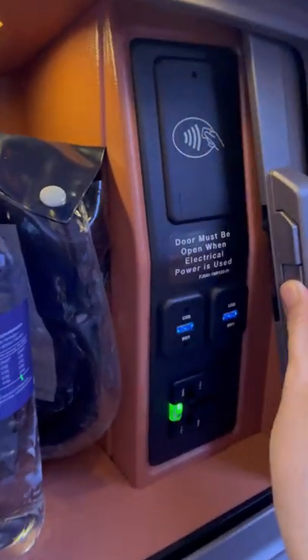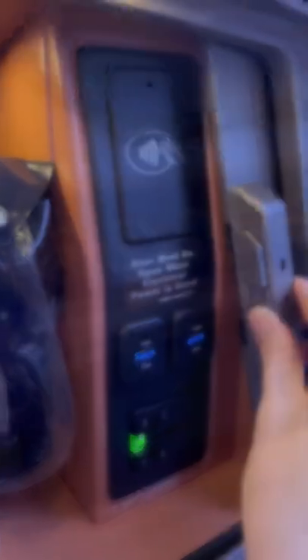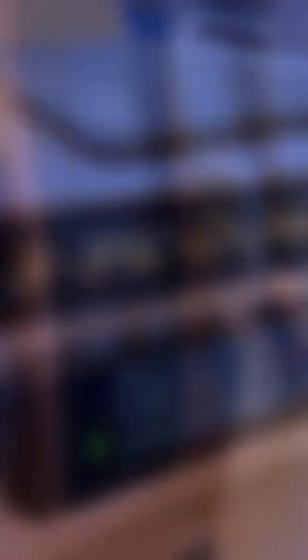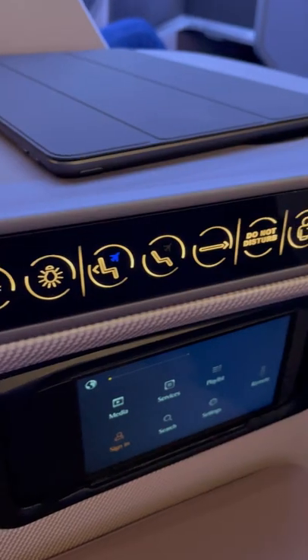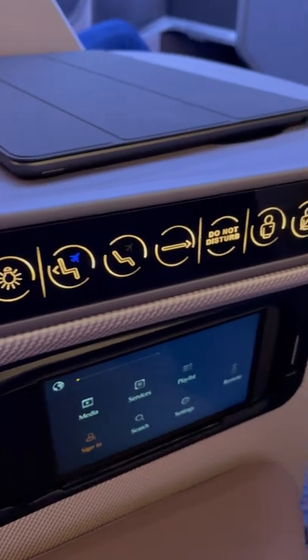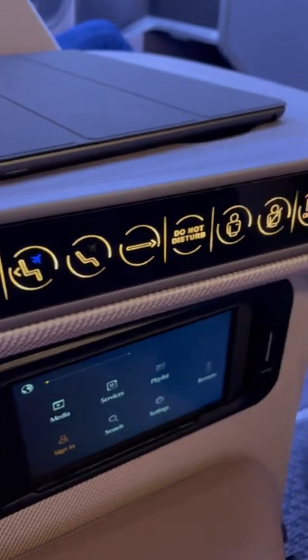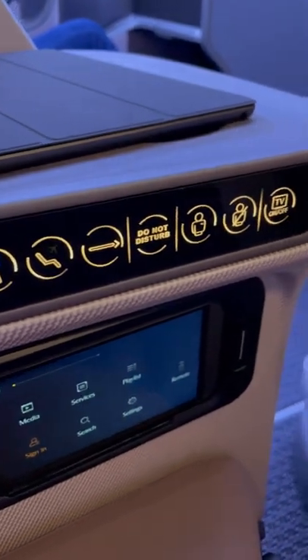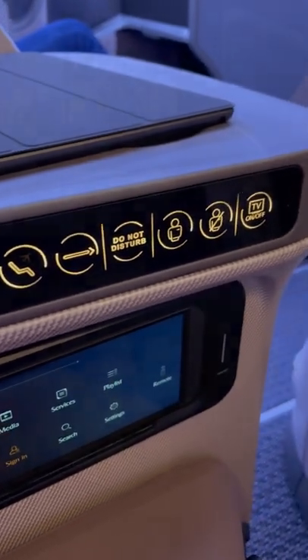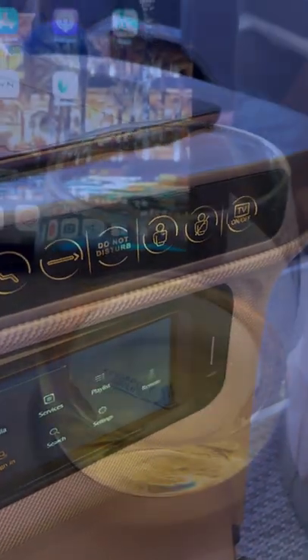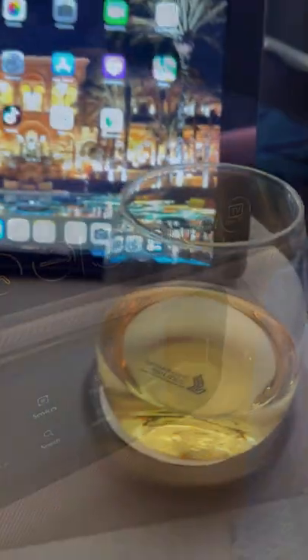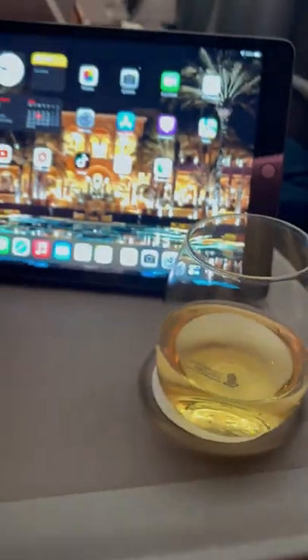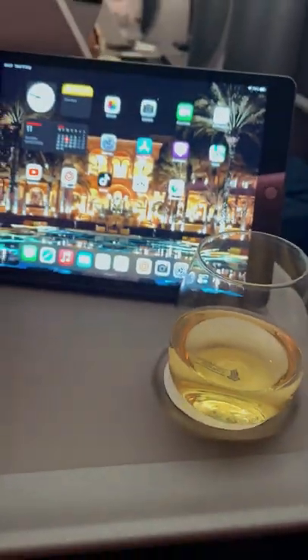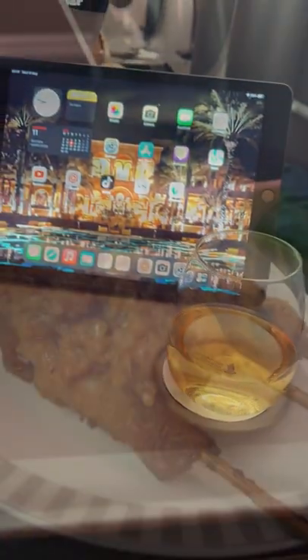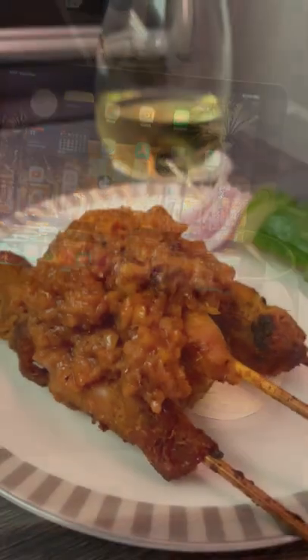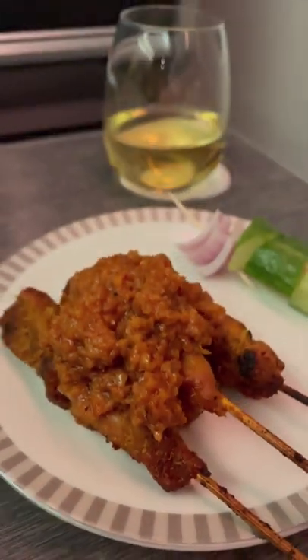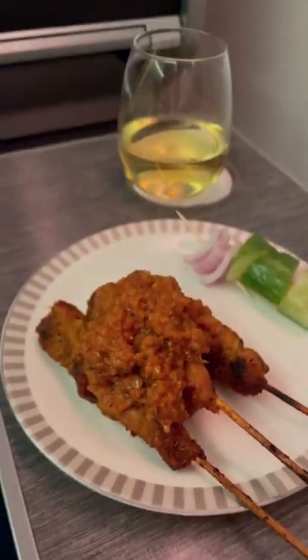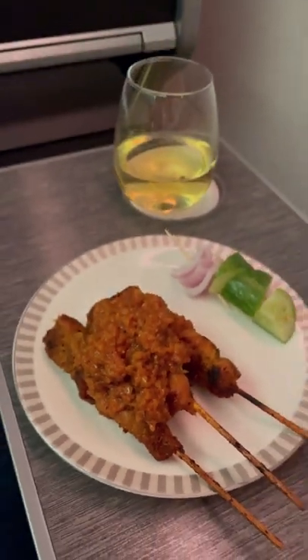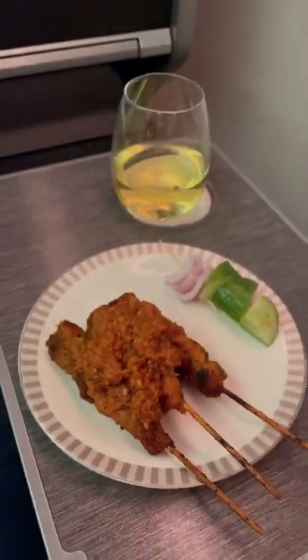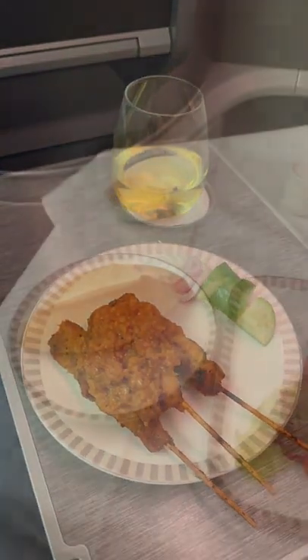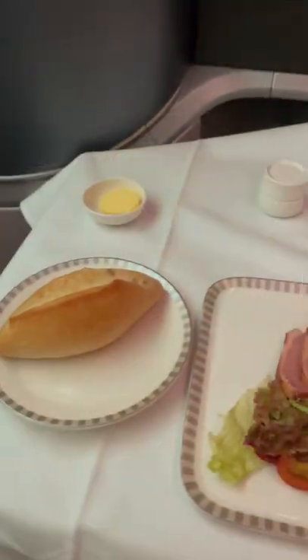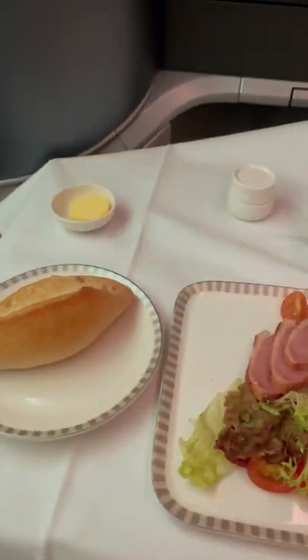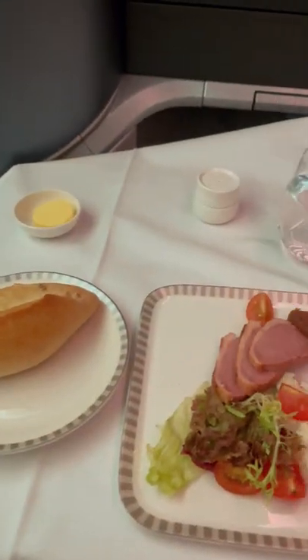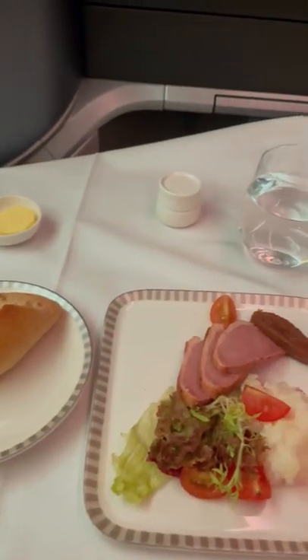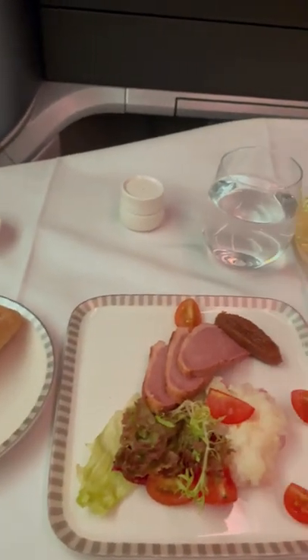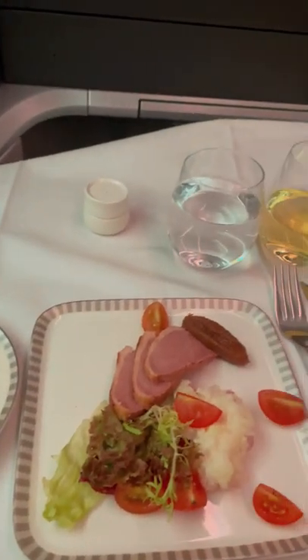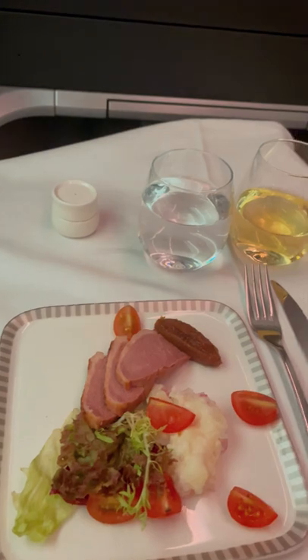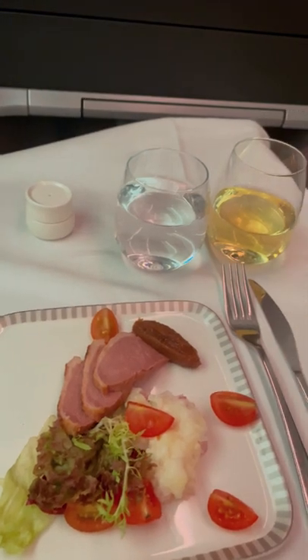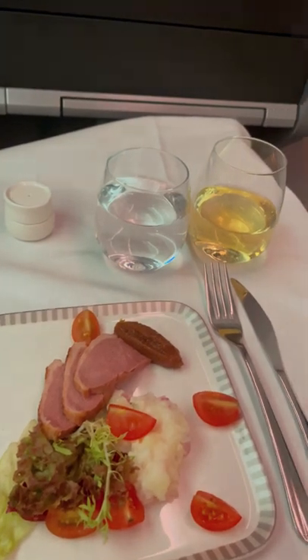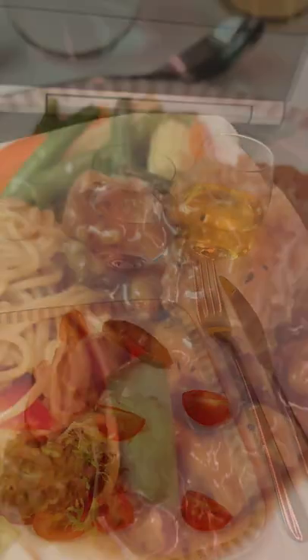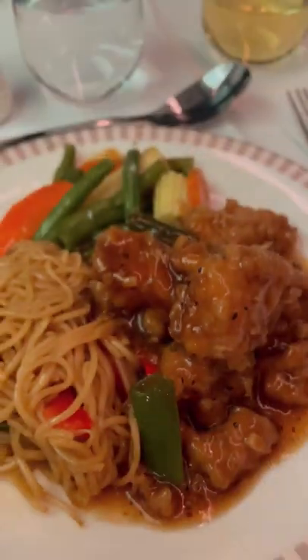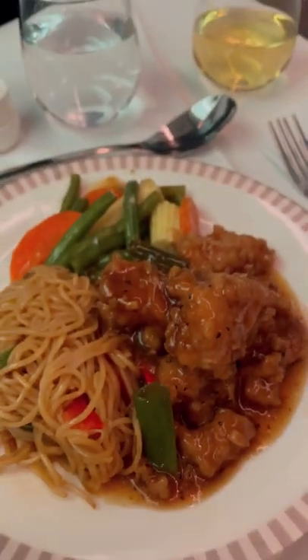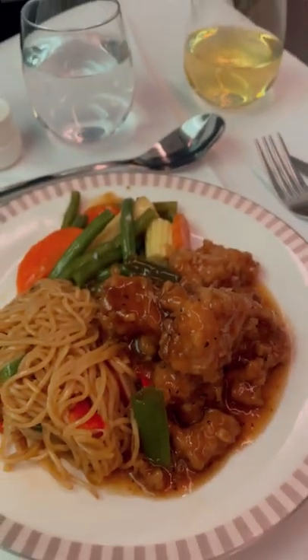The seat features loads of storage and loads of configuration options. From there the service very quickly started after takeoff, featuring the famous satay and then three more courses — it was a really, really good meal service.